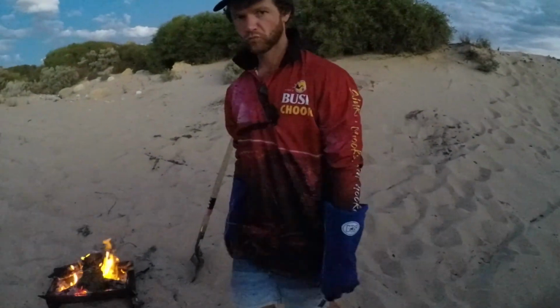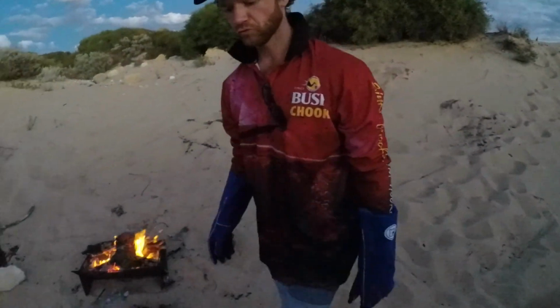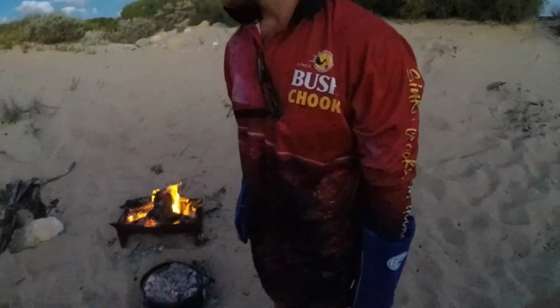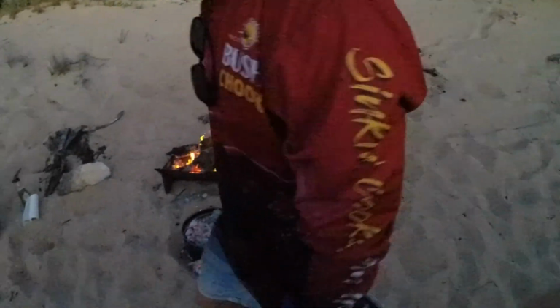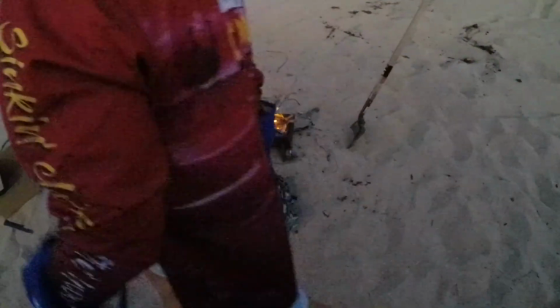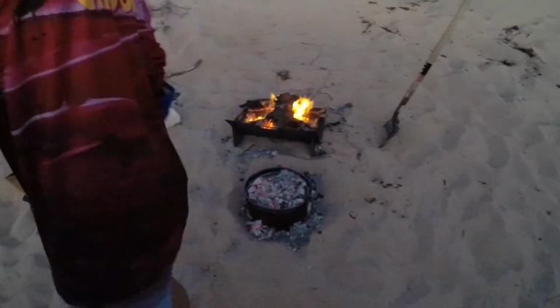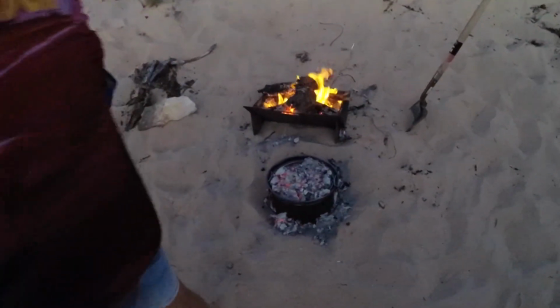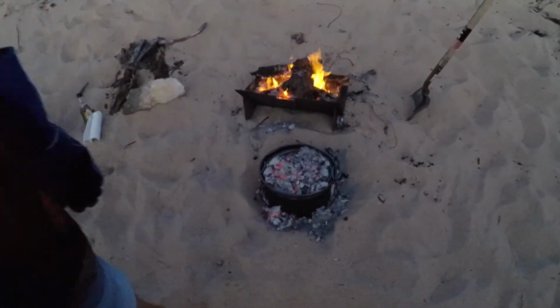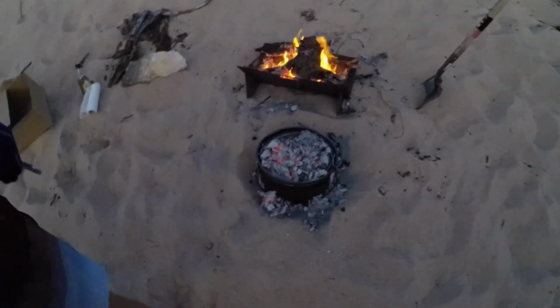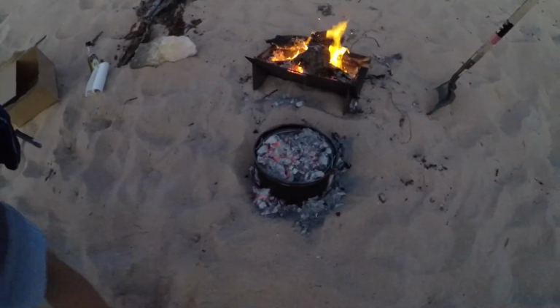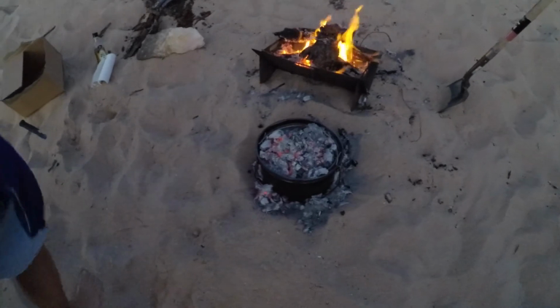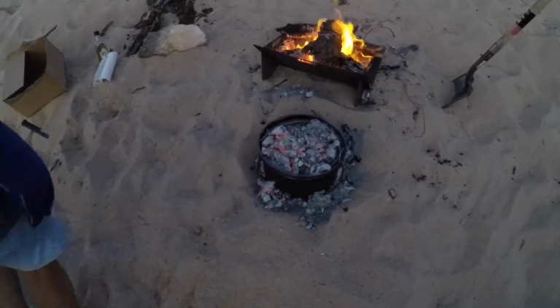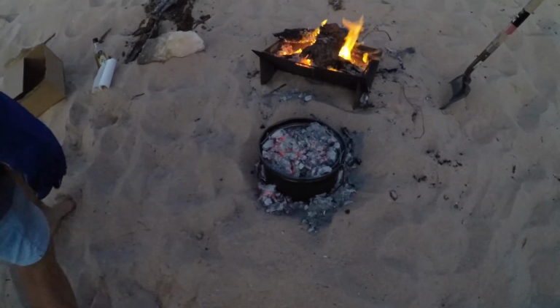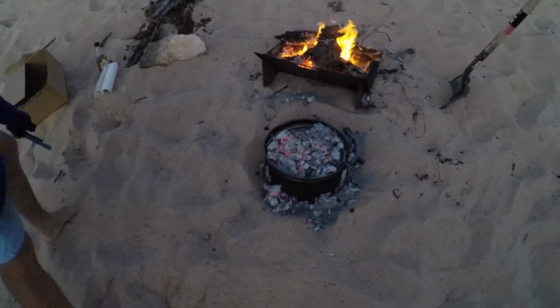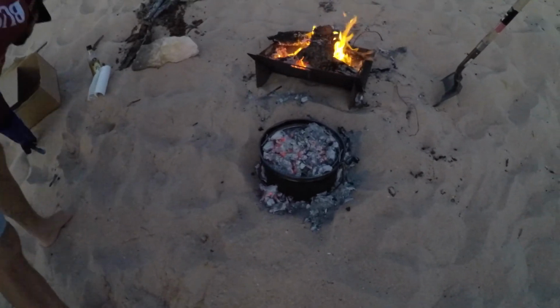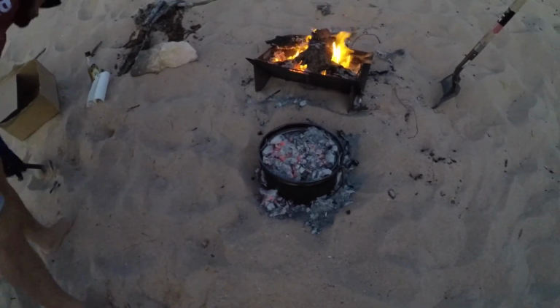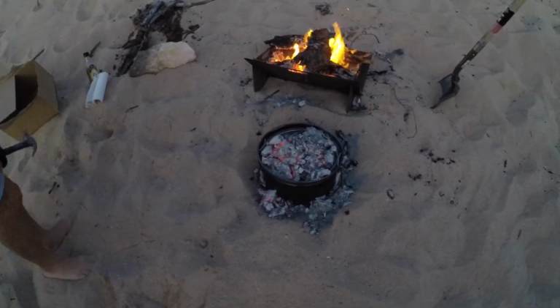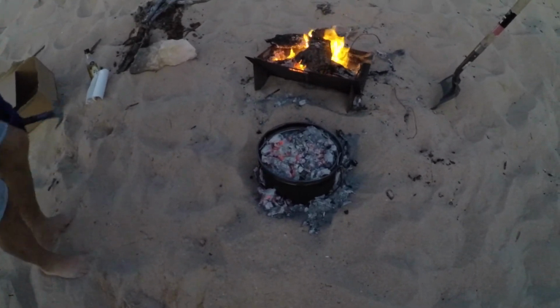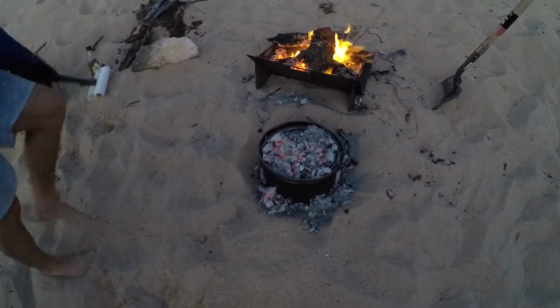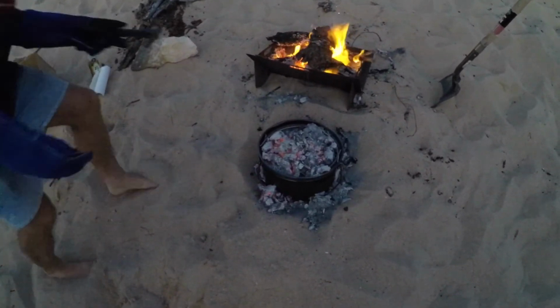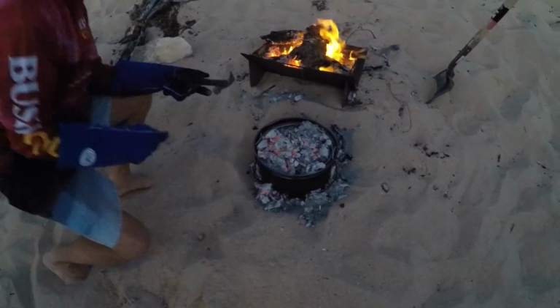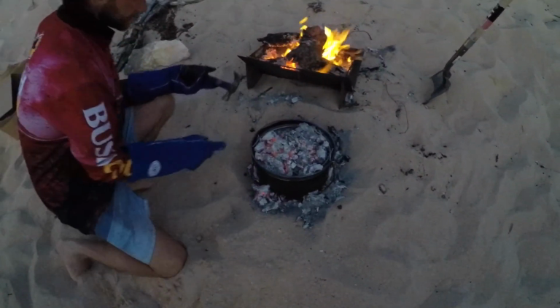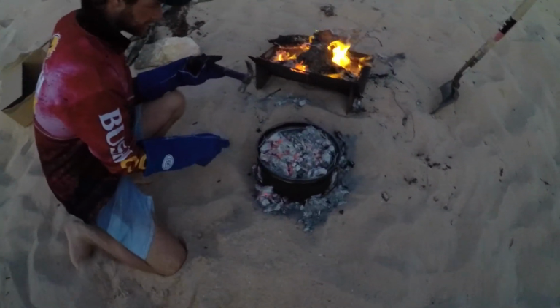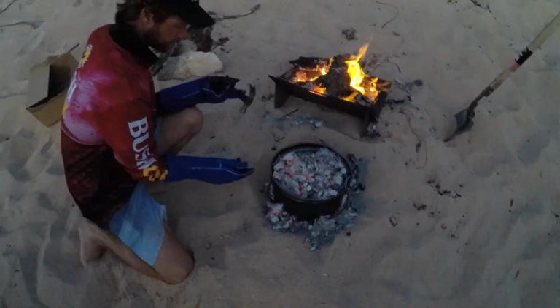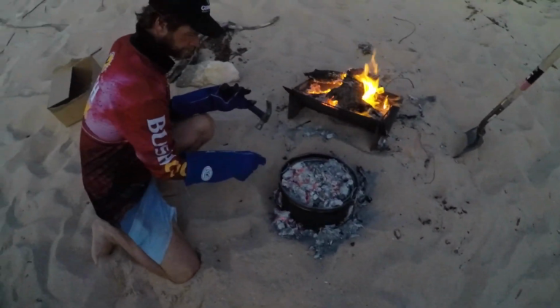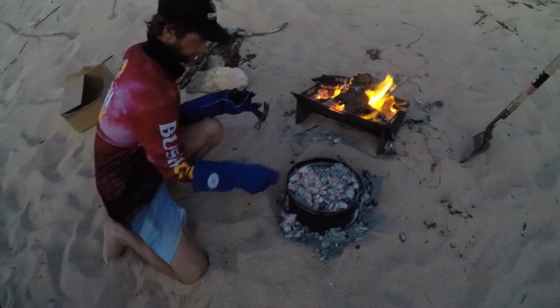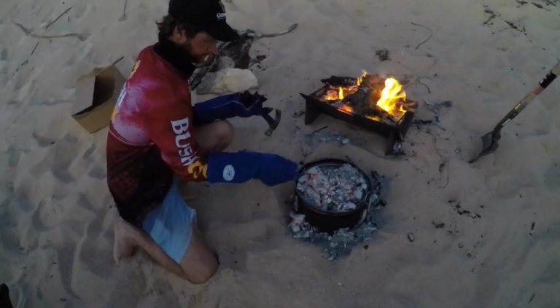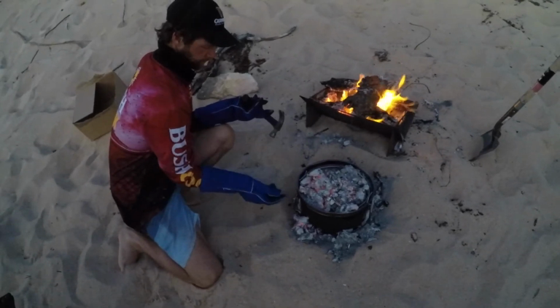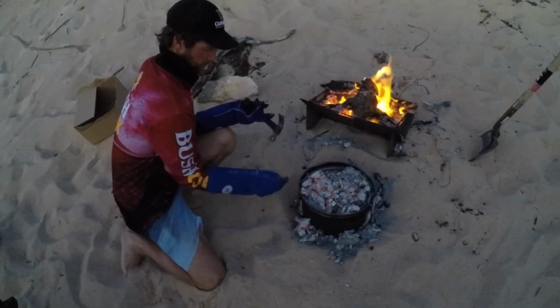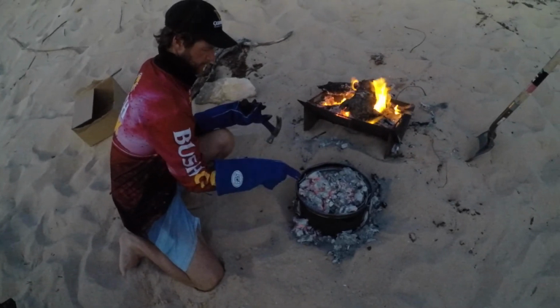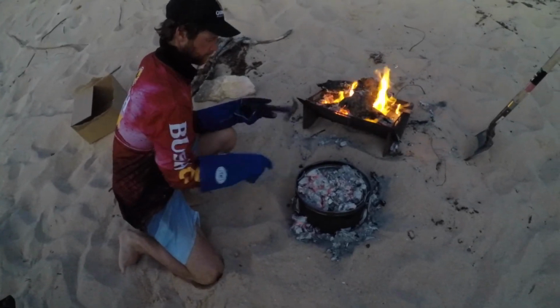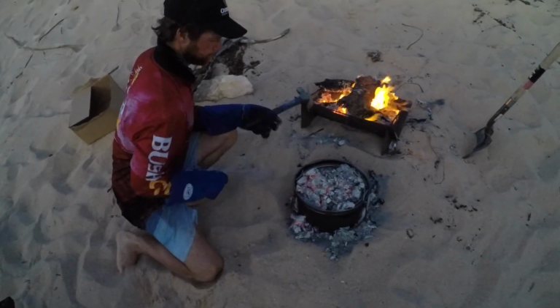So it's been half an hour. I'm topping it up with coals — just a few coals around the outside. We're just going to check it.